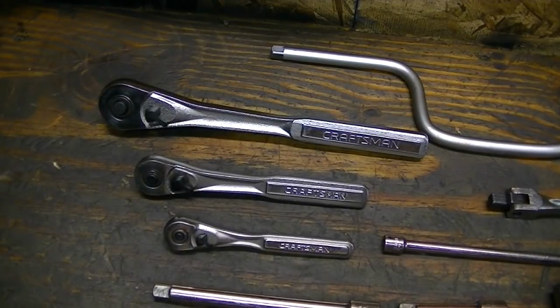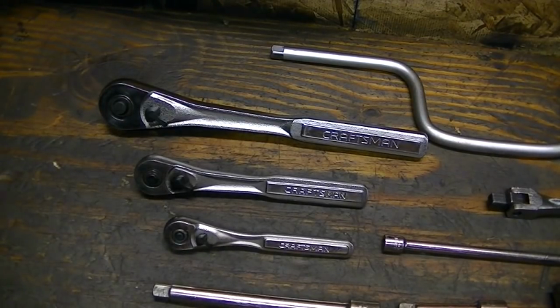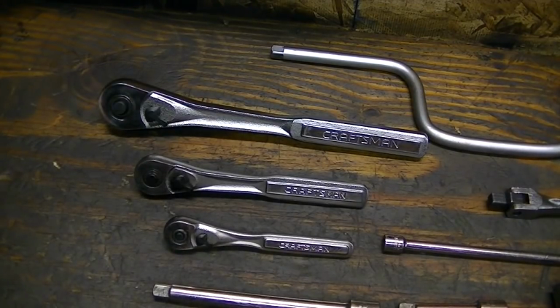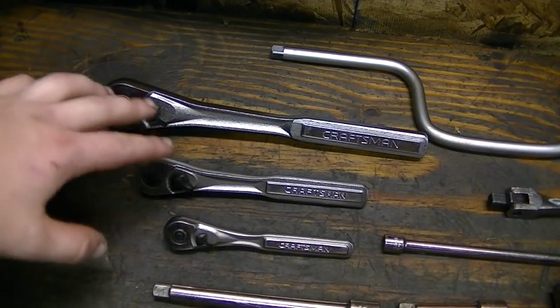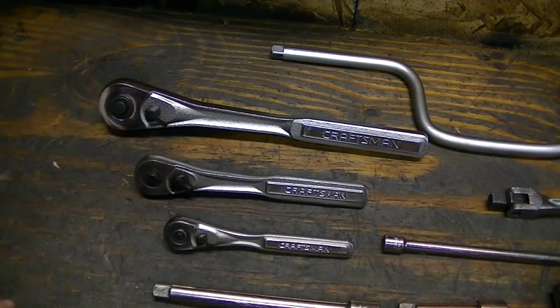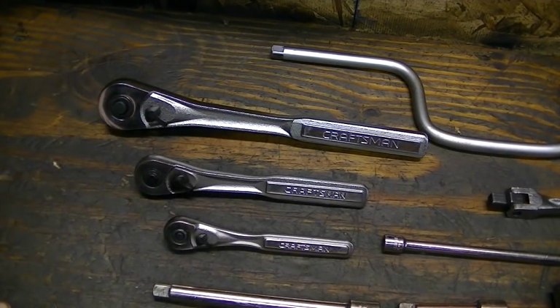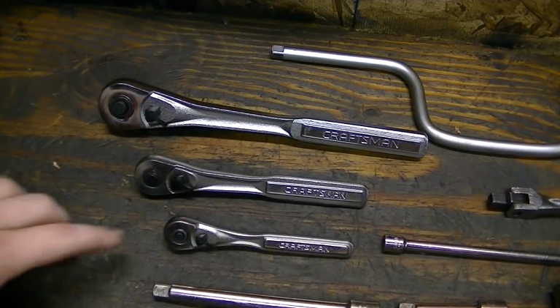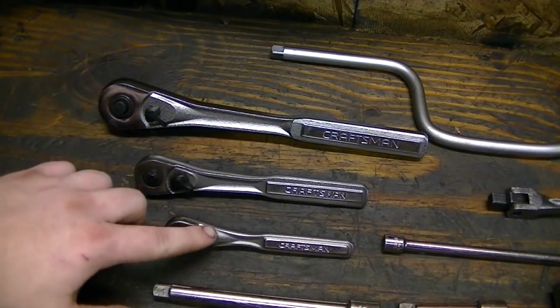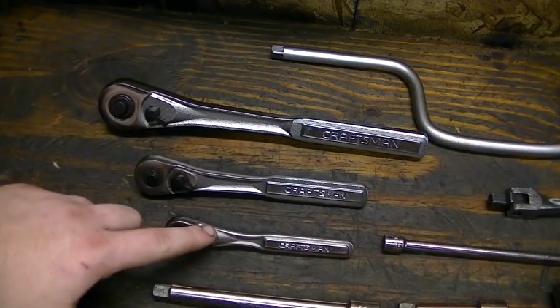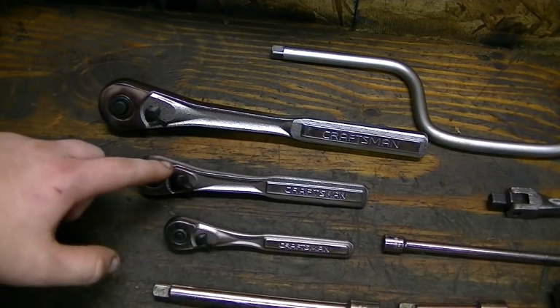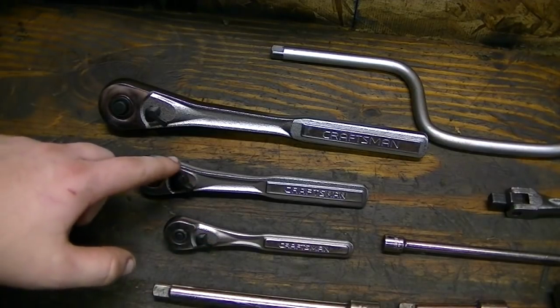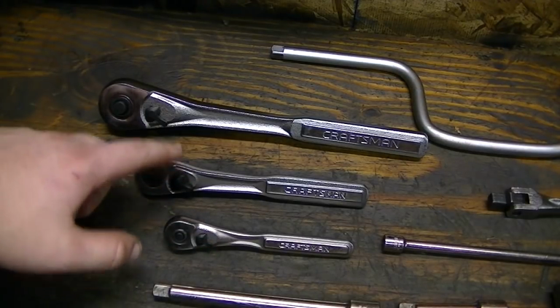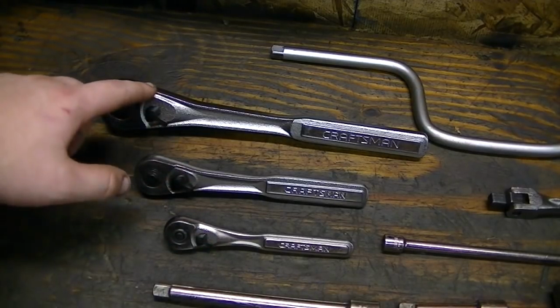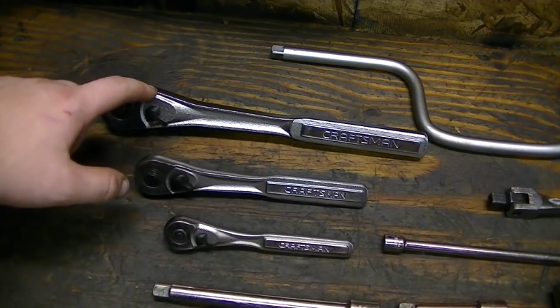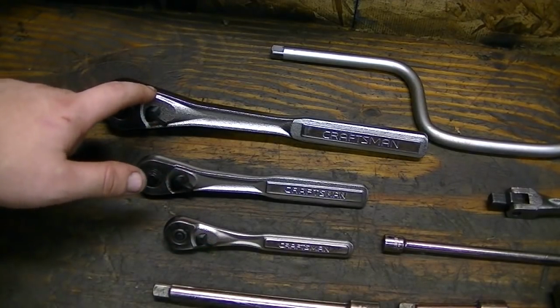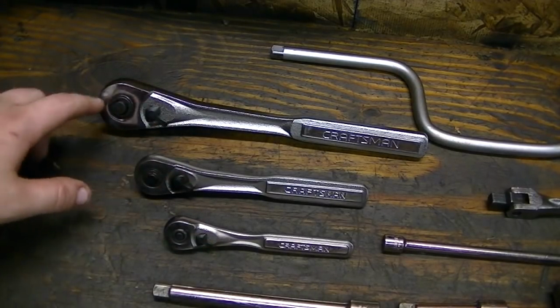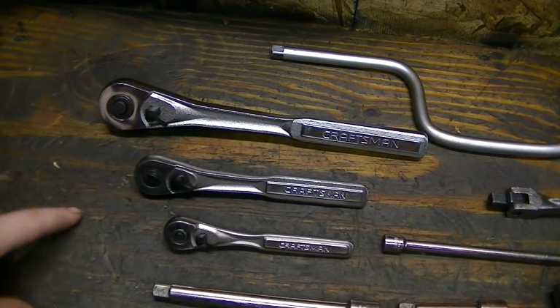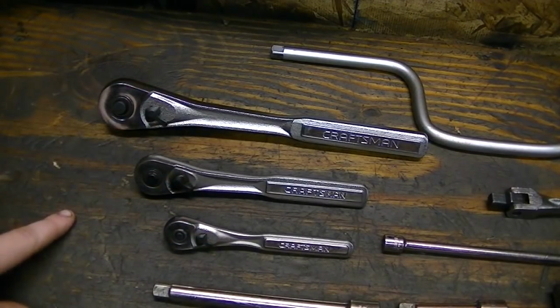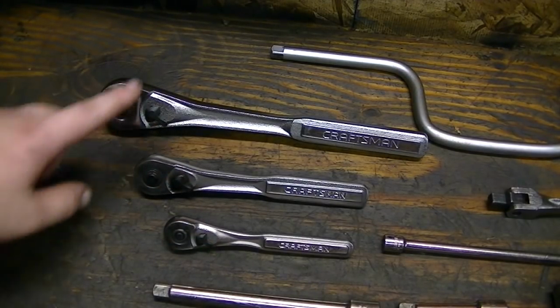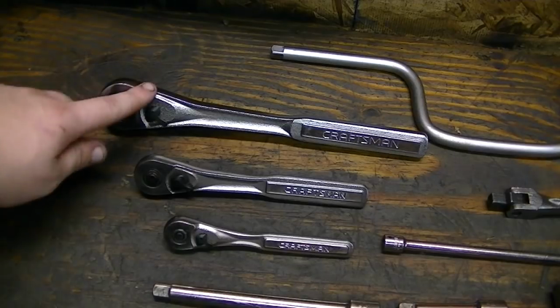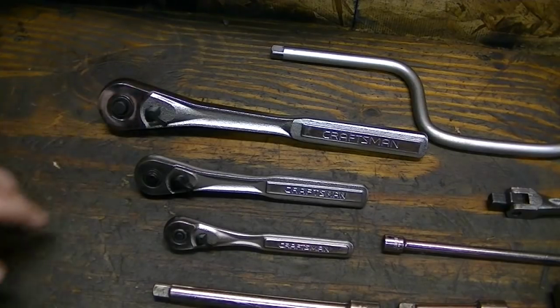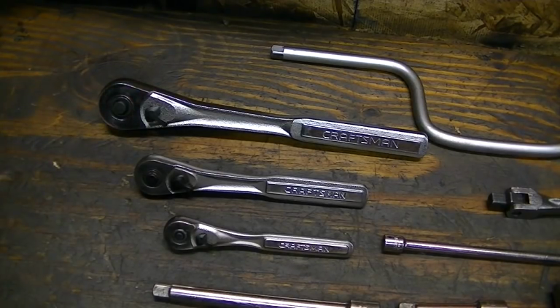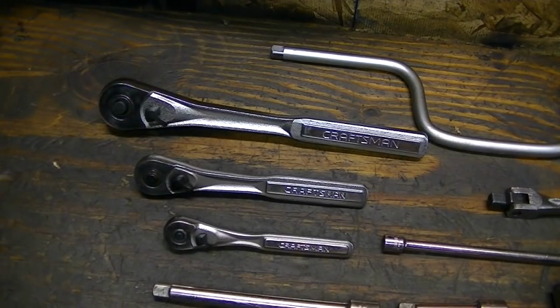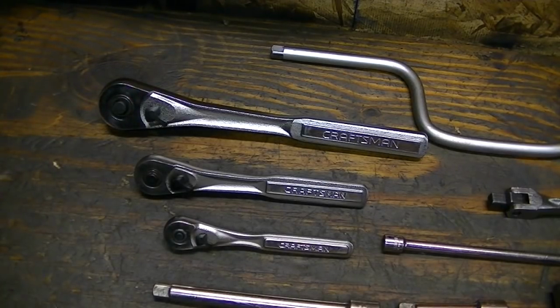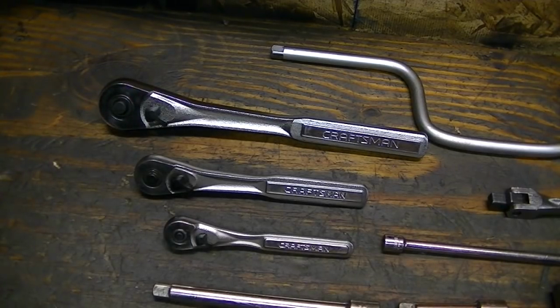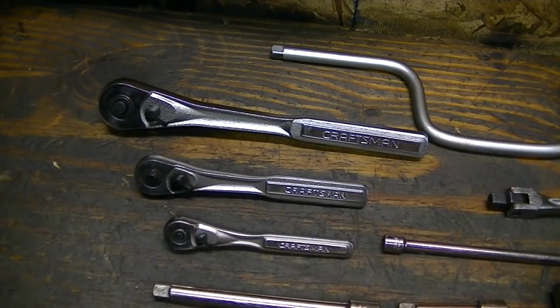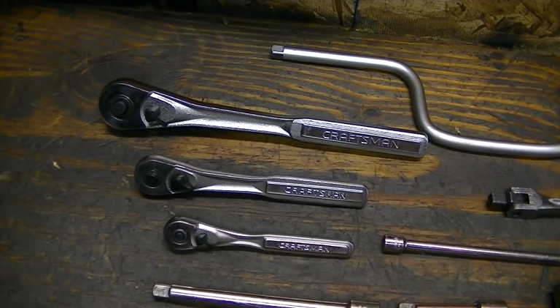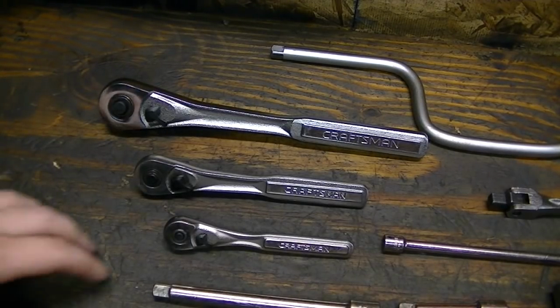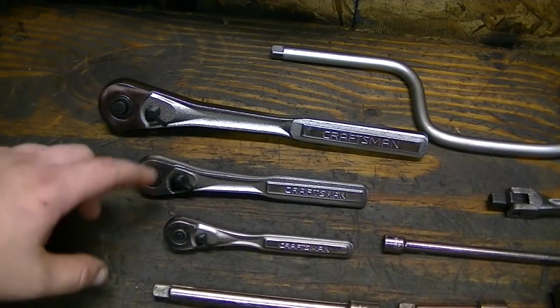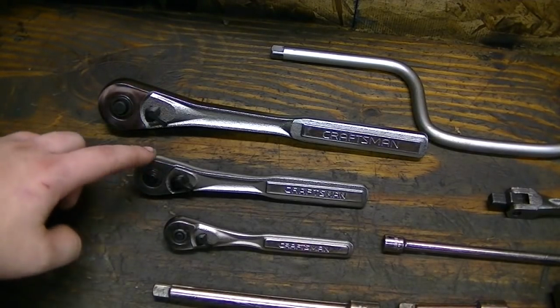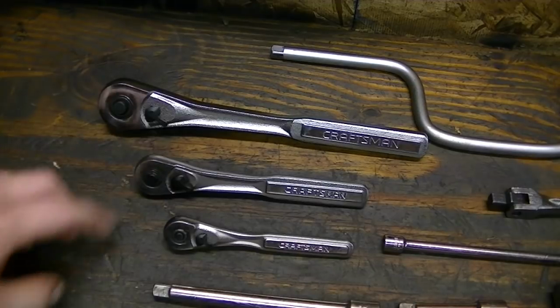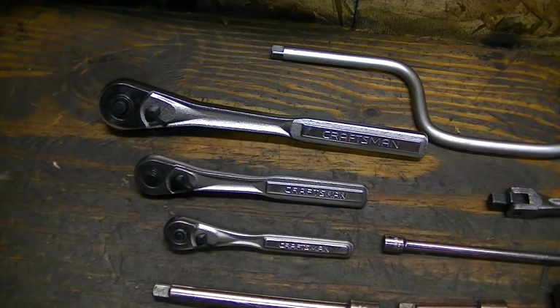One of the most important things is a good set of ratchets. This is a quarter inch drive, three-eighths drive, and half inch drive. On small engine lawnmower repair, you don't use the half inch drive very often, but it is nice to have one on hand. You use the three-eighths more than anything.